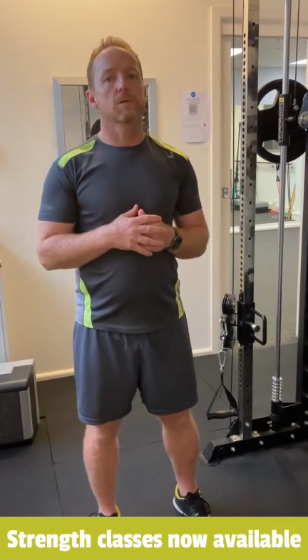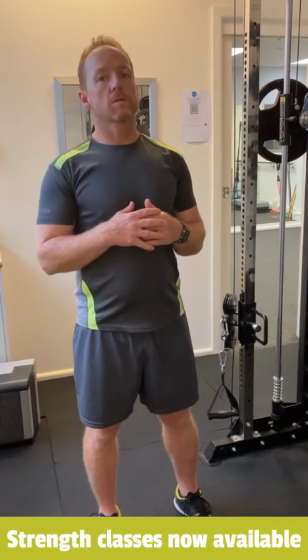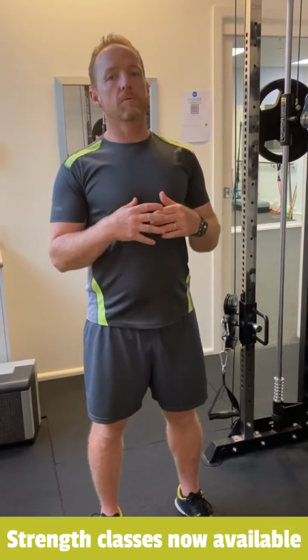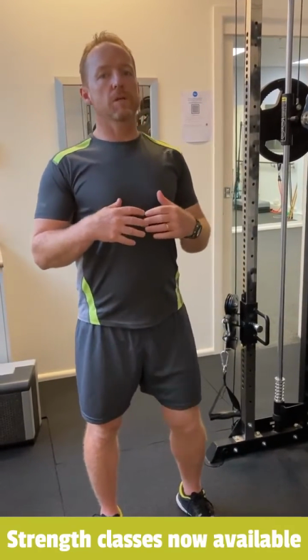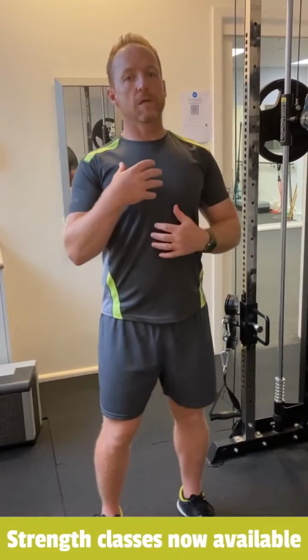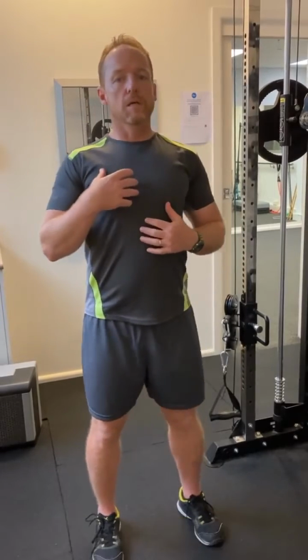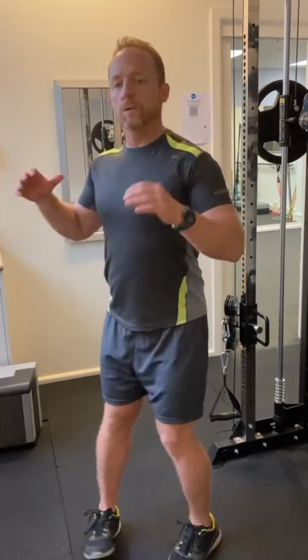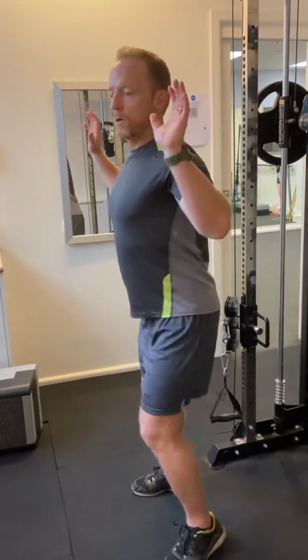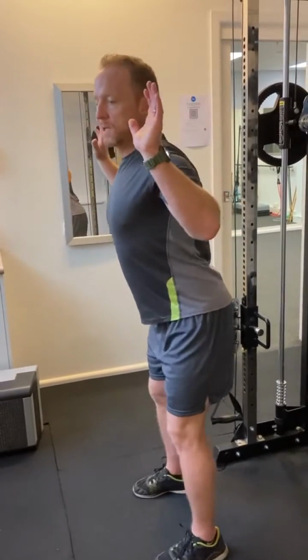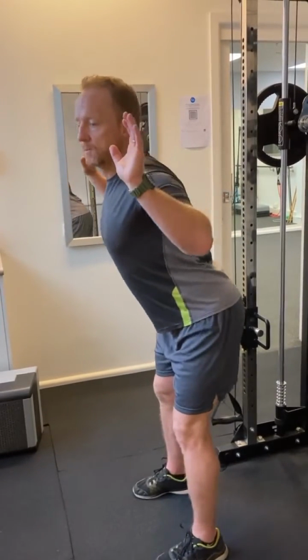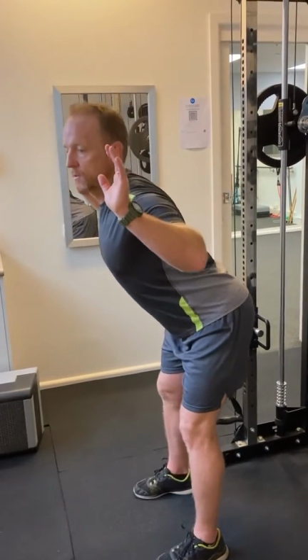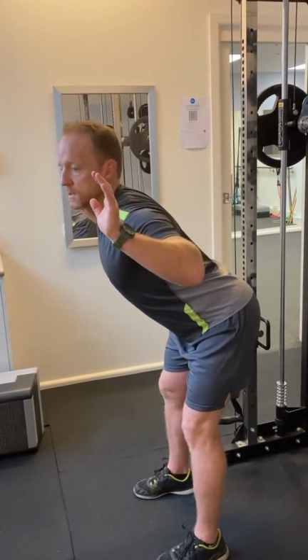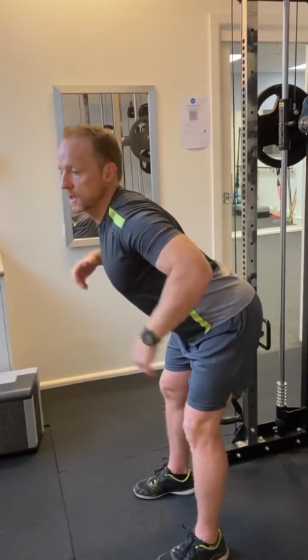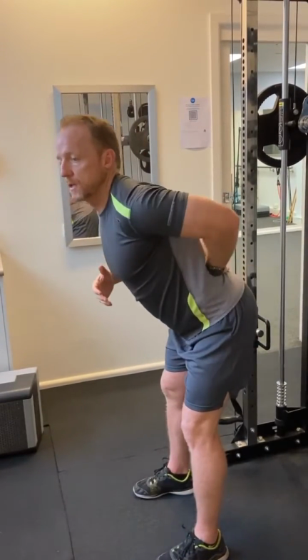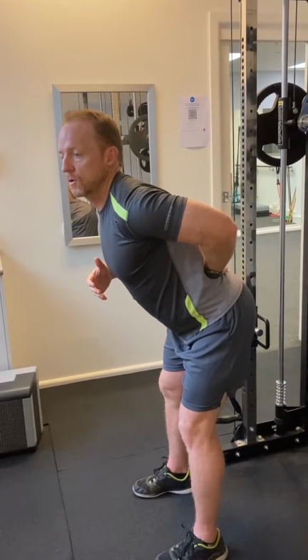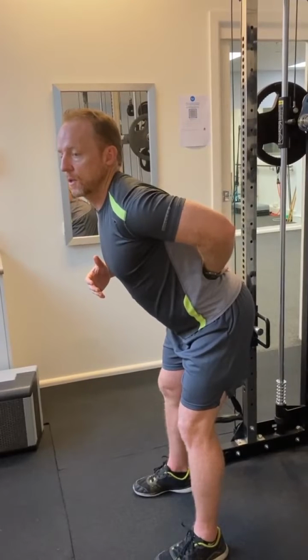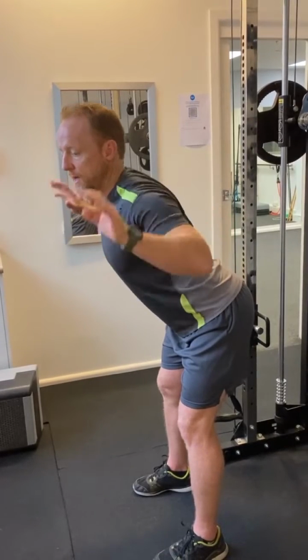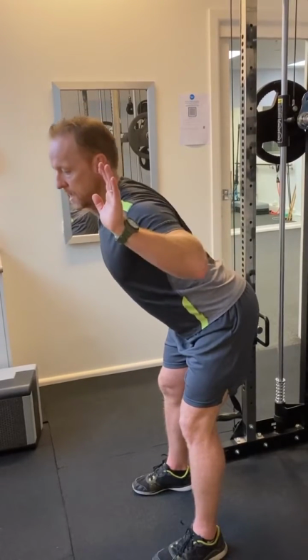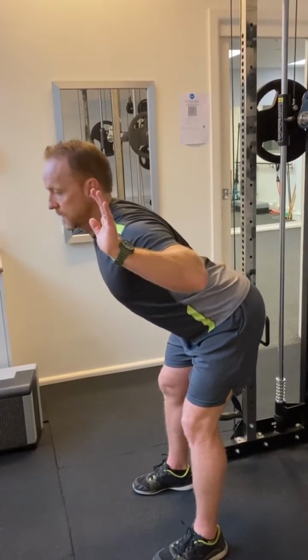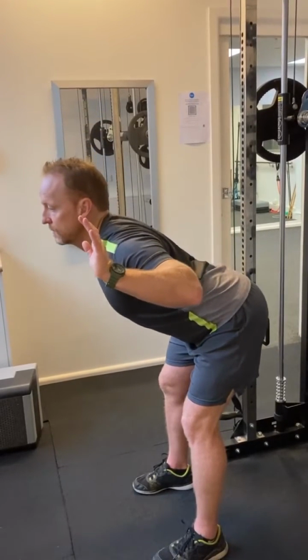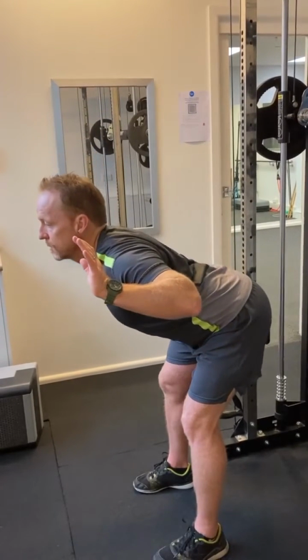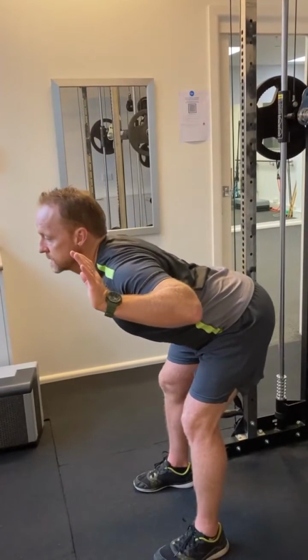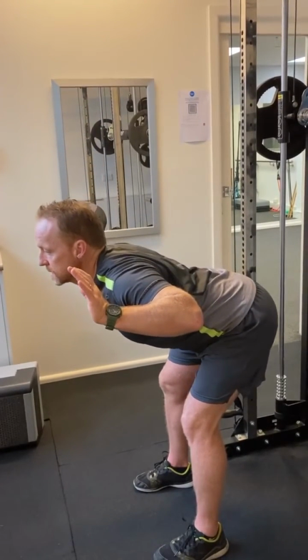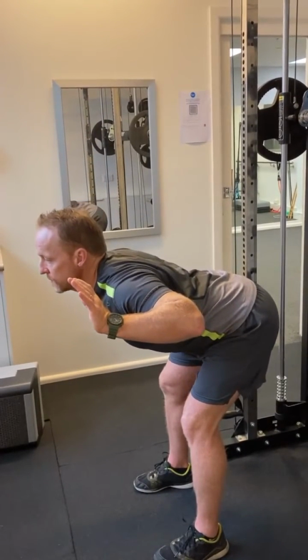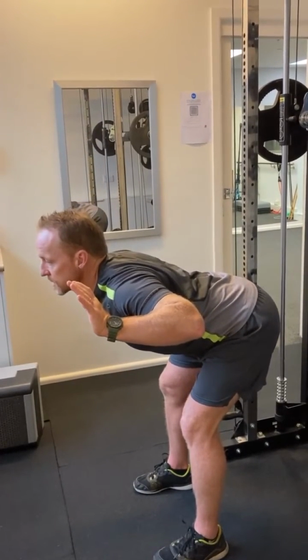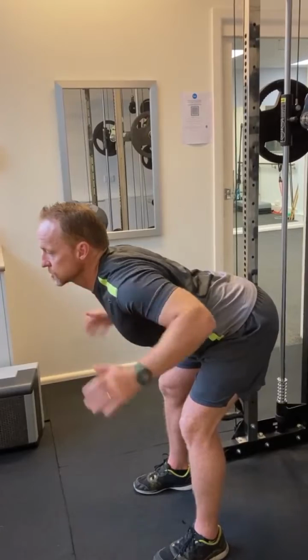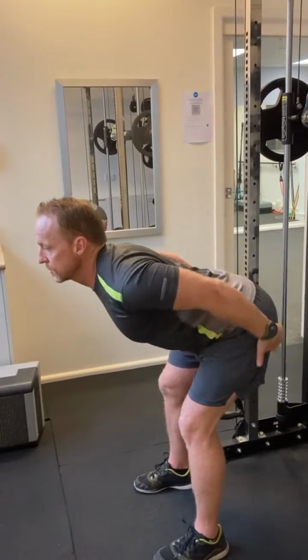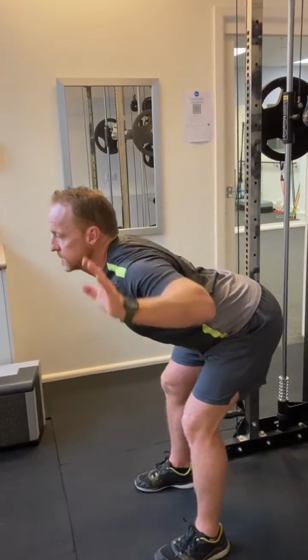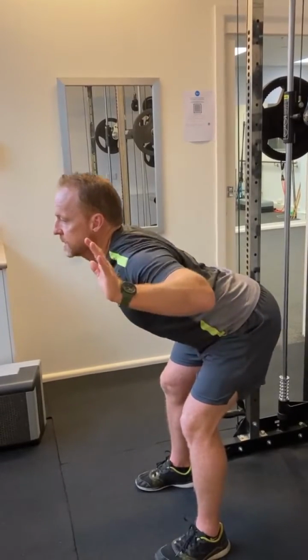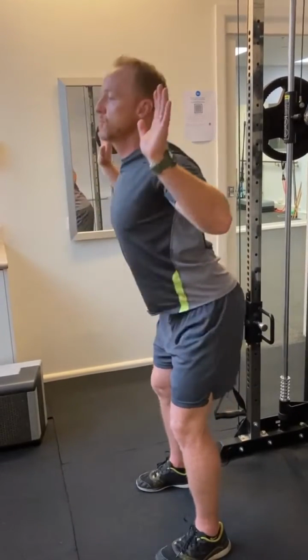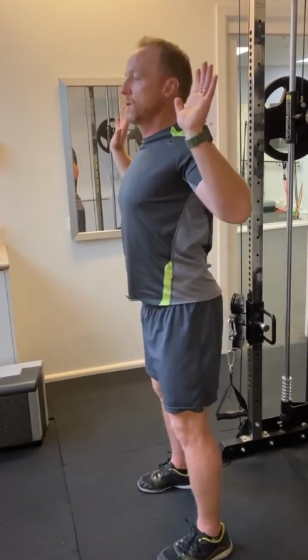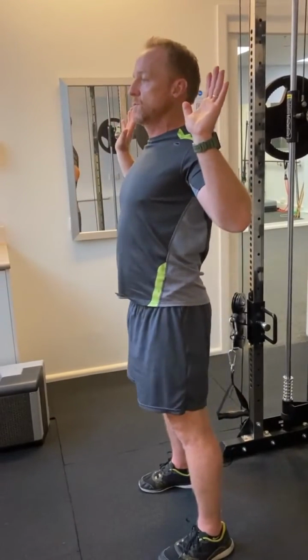The type of hinging you're going to see is where I'm sticking my hips backwards, trying to keep an inward curve on my low back and coming forward as far as I can control with my flexibility, and then pushing my hips forward.